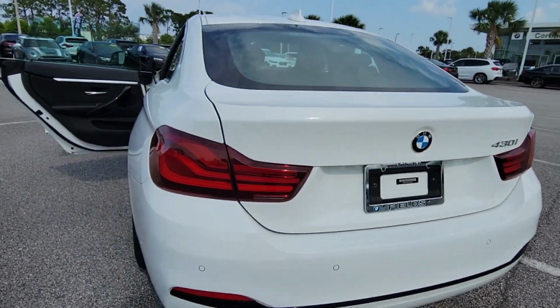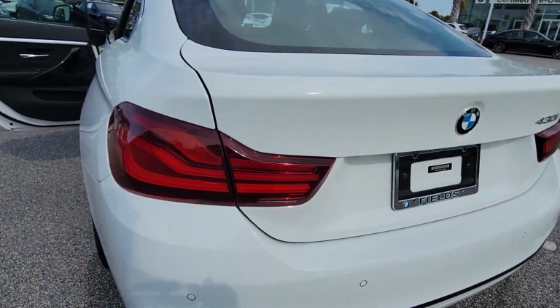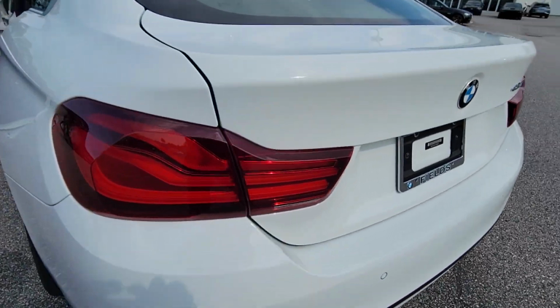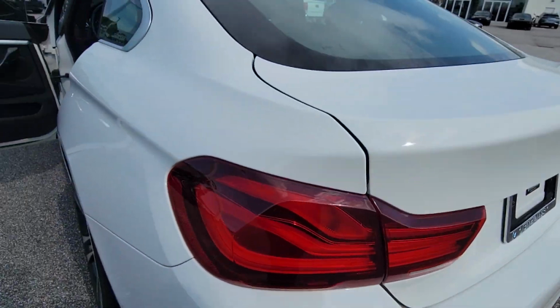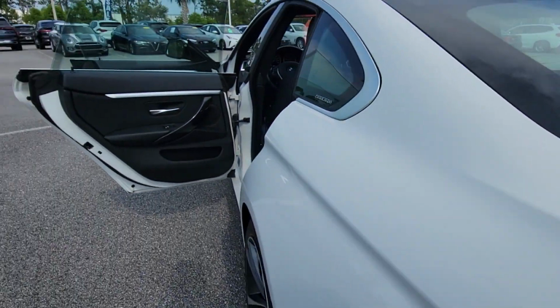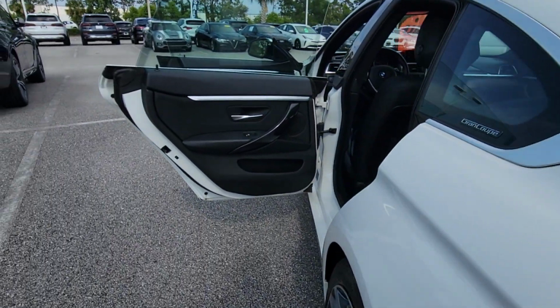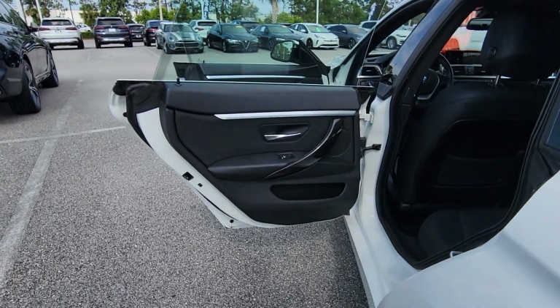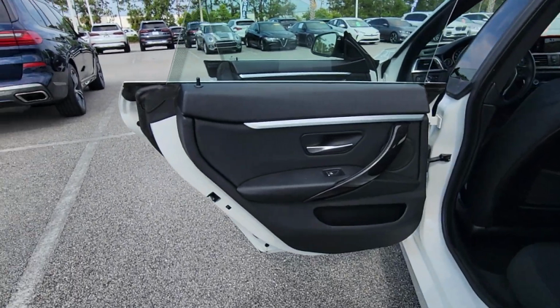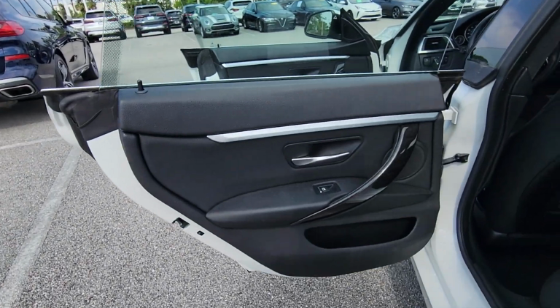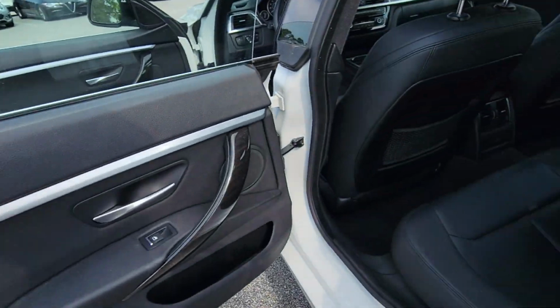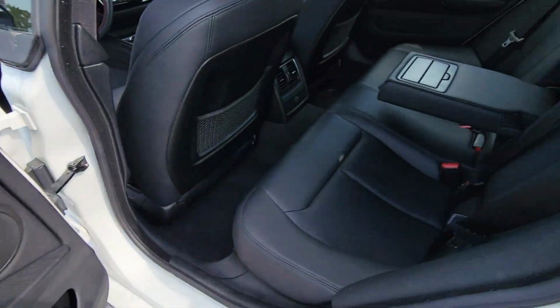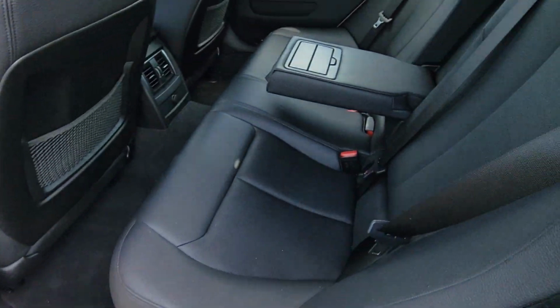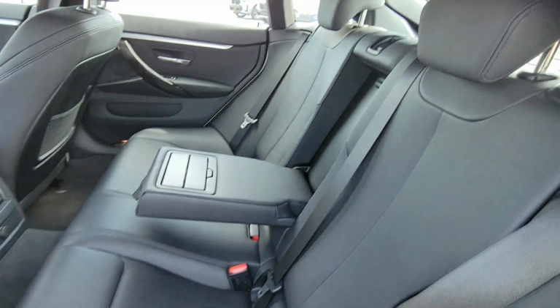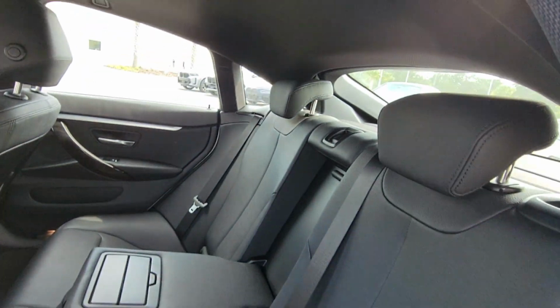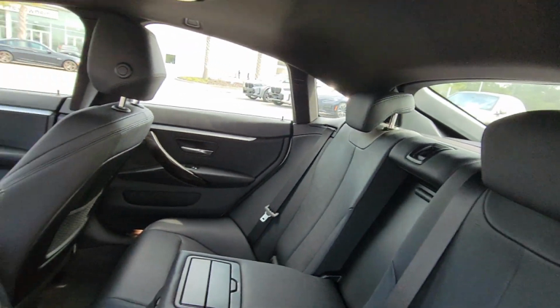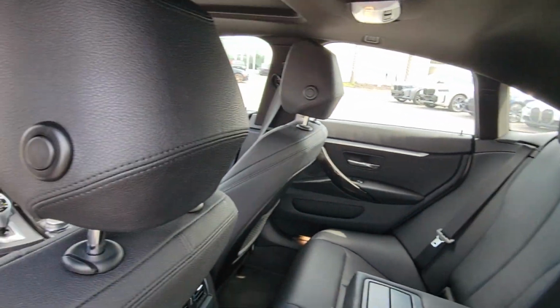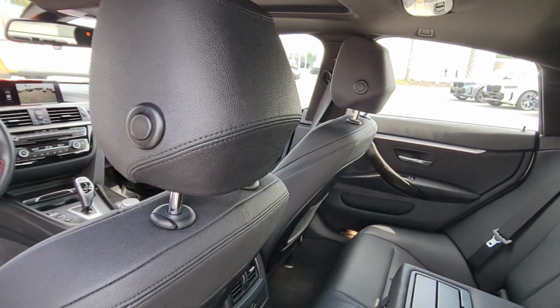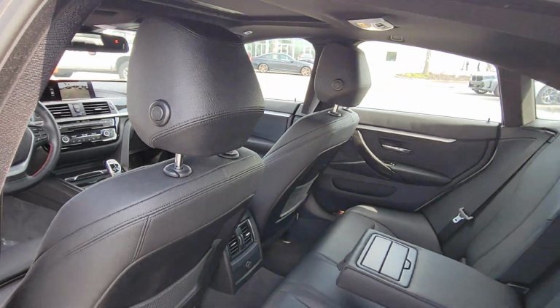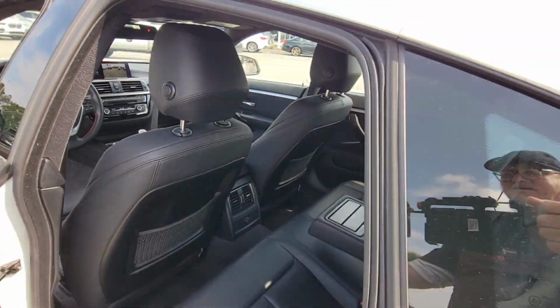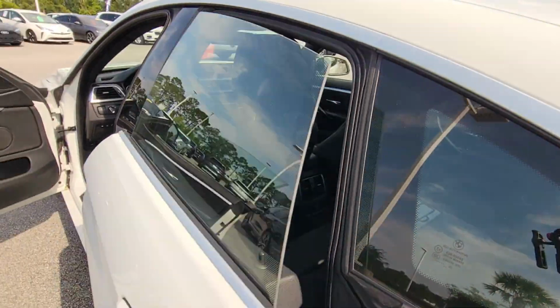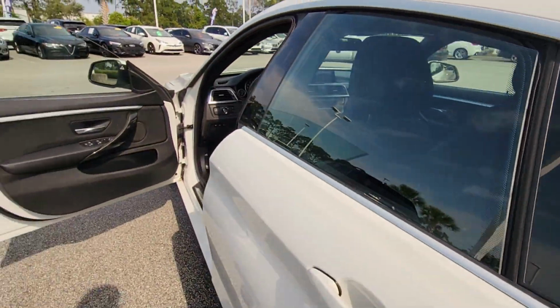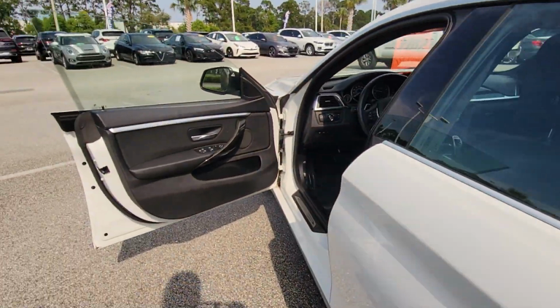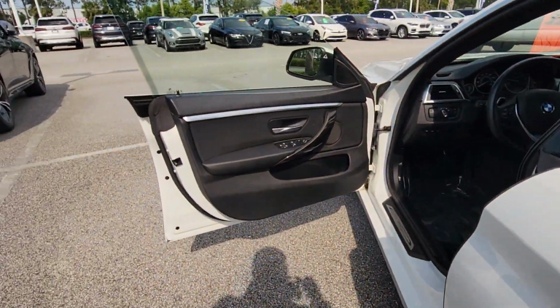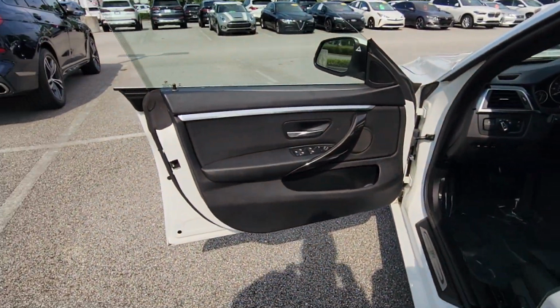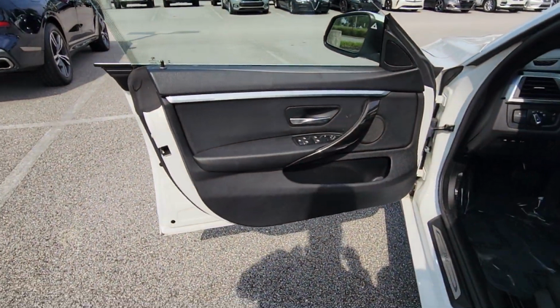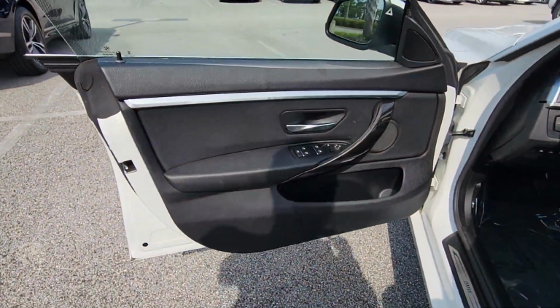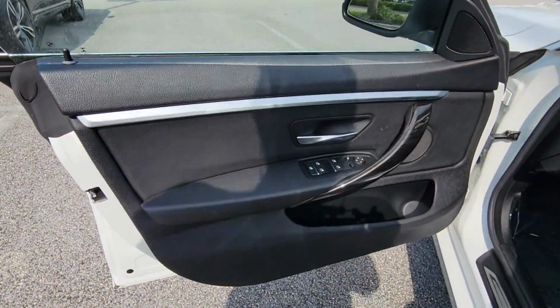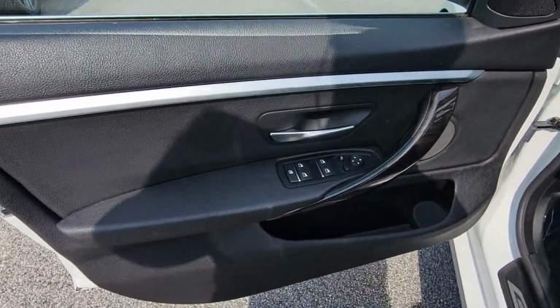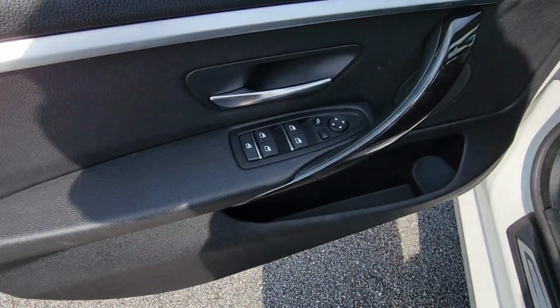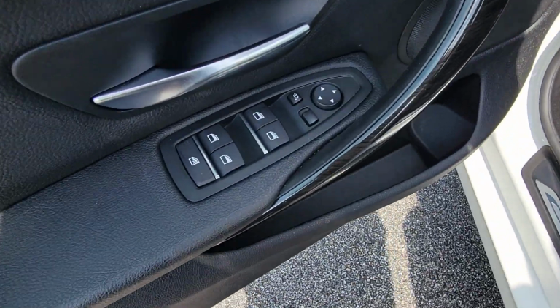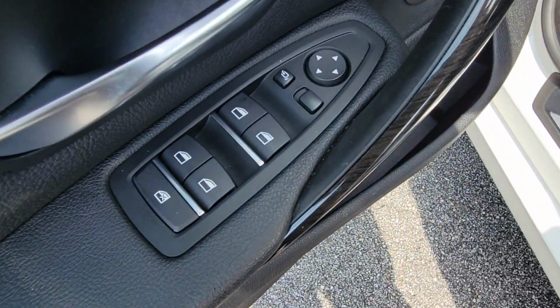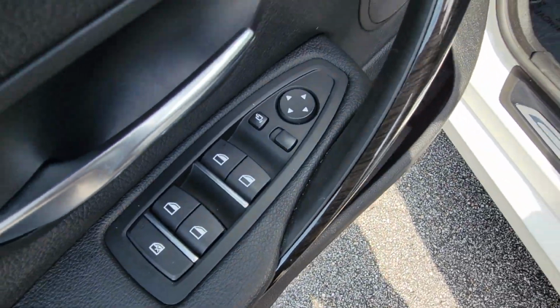These are just some of the great options this vehicle comes with: pre-collision system, lane departure warning, navigation system, sun/moonroof, keyless entry, backup camera, fog lamps, power liftgate, power passenger seat, and keyless start.